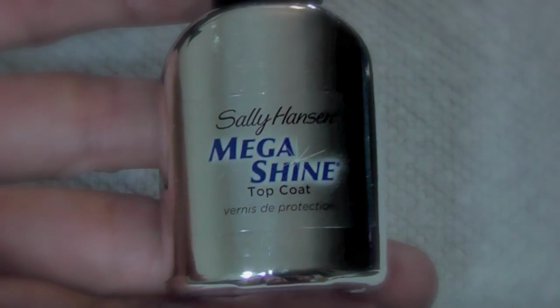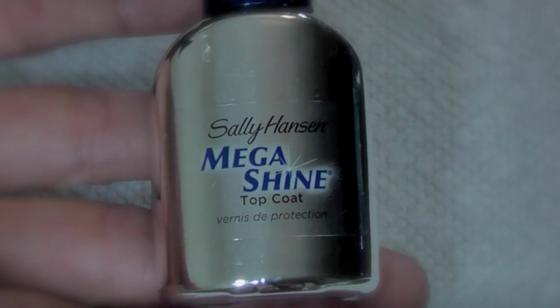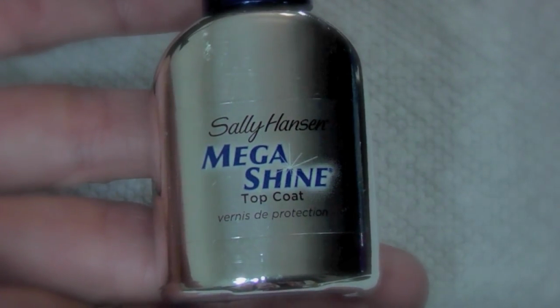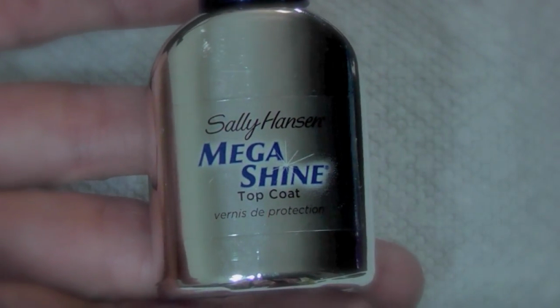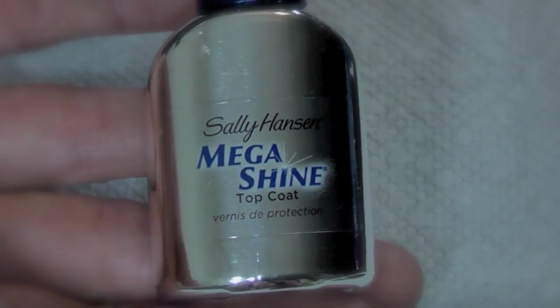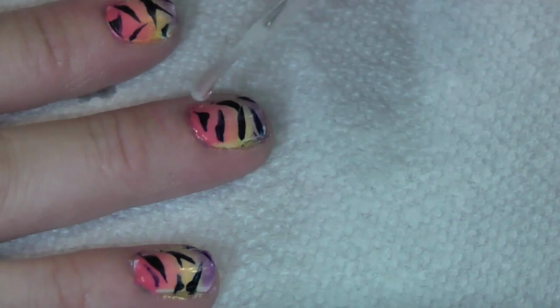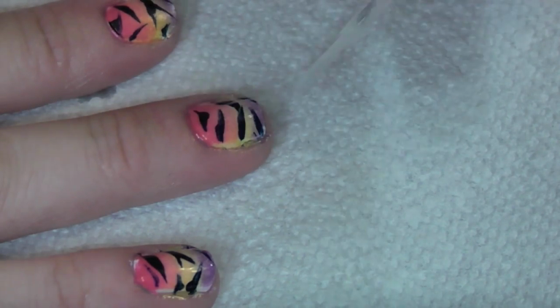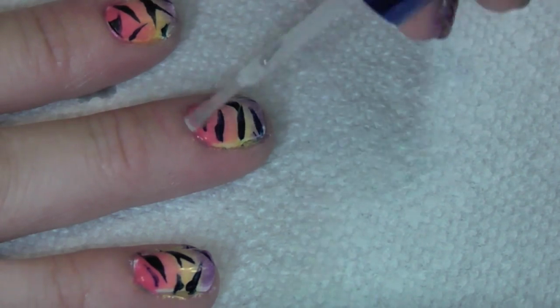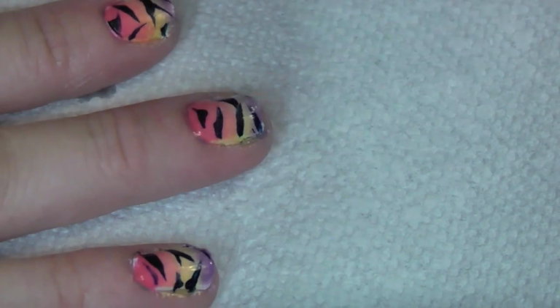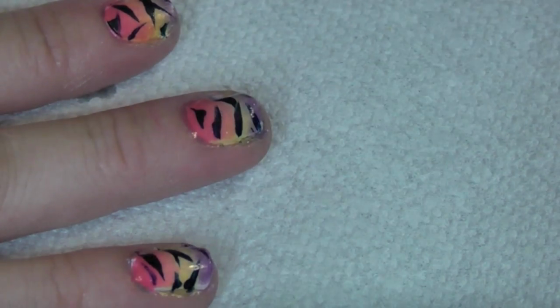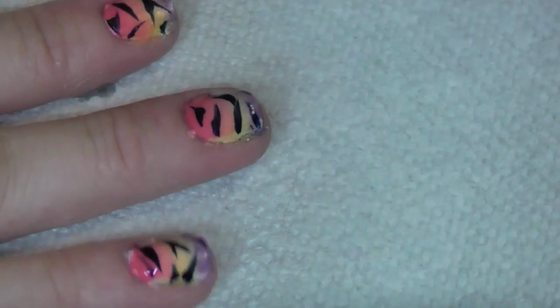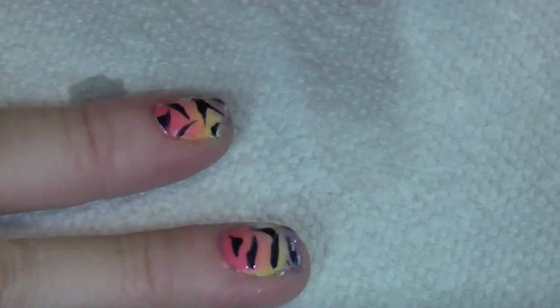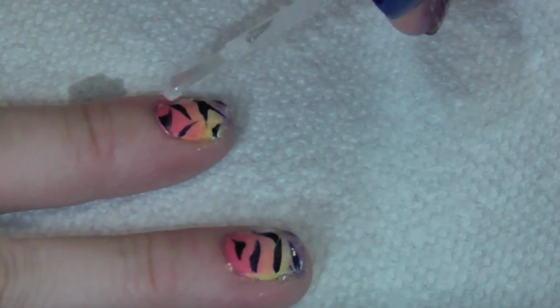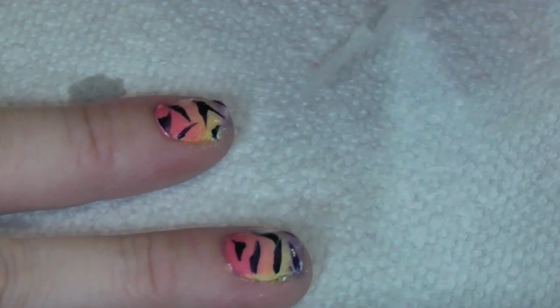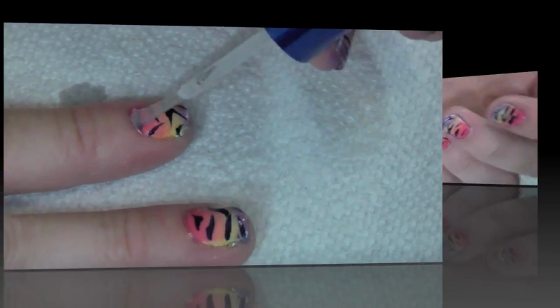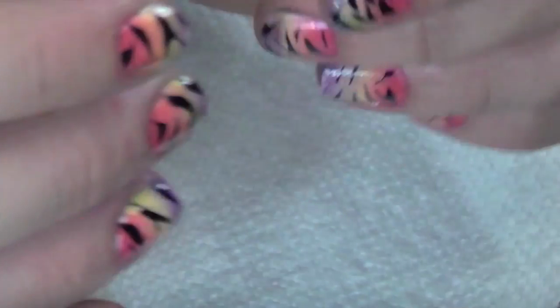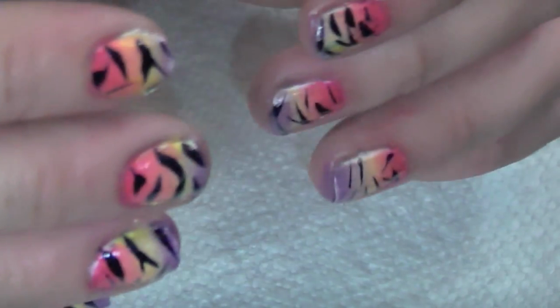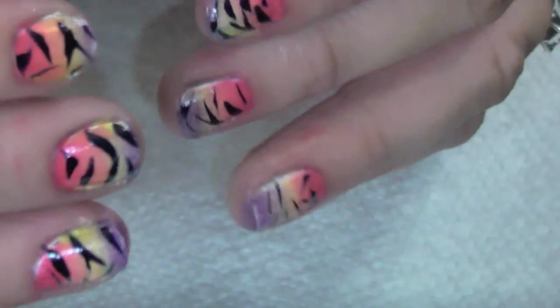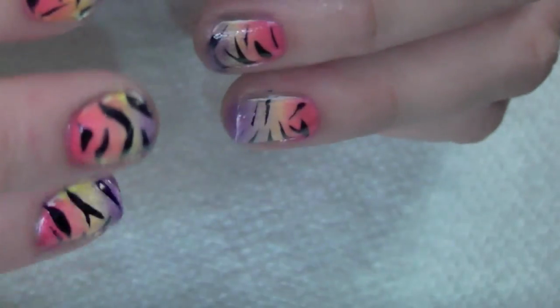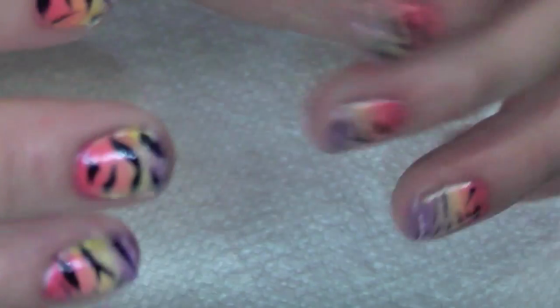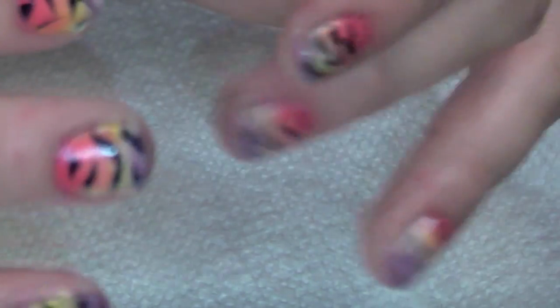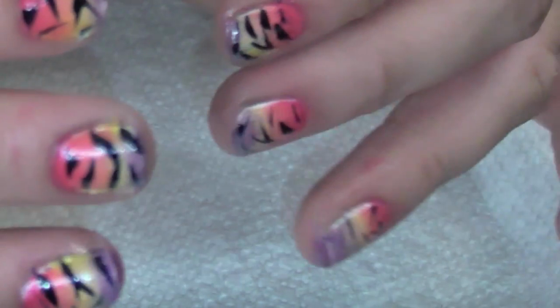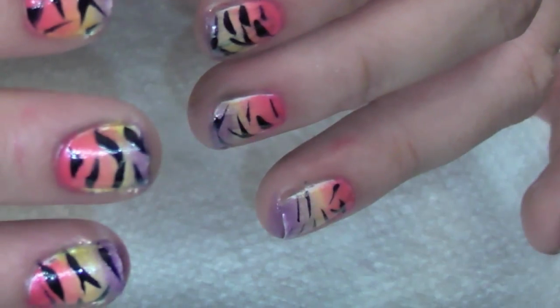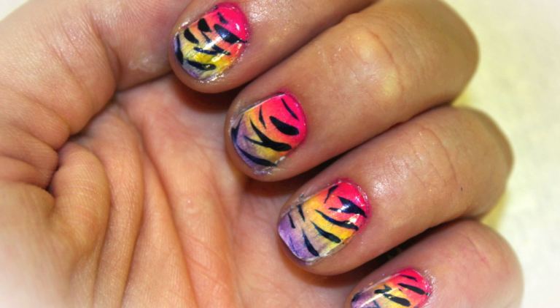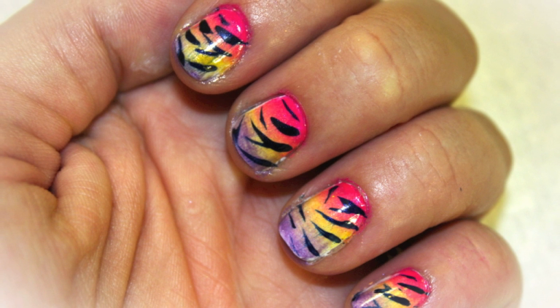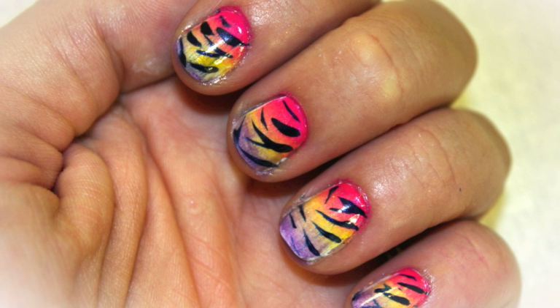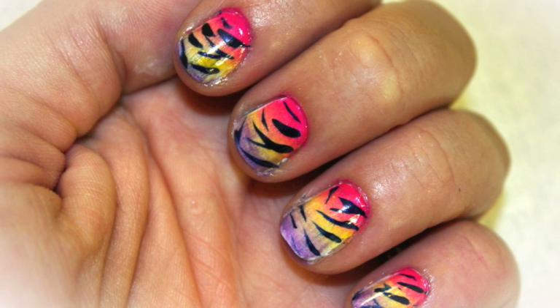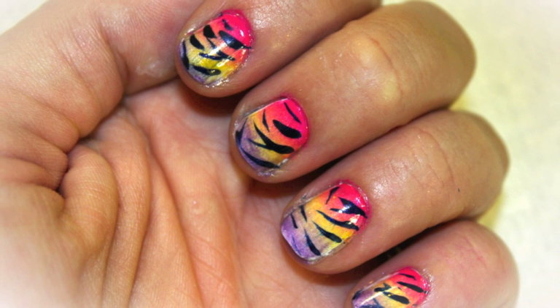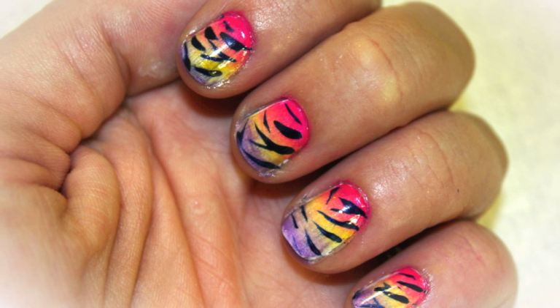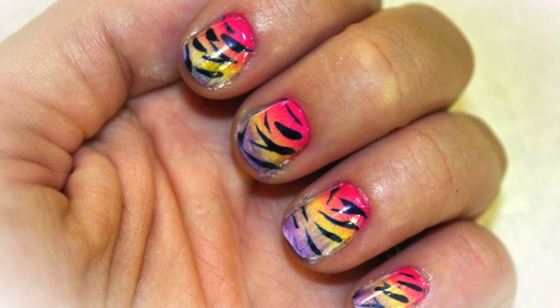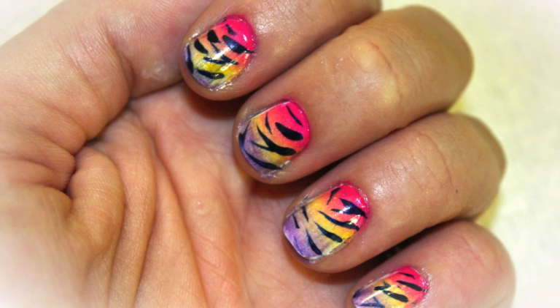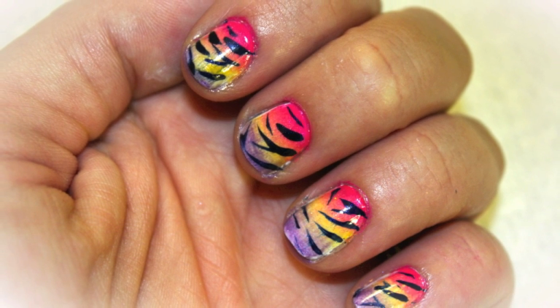To protect the design and make everything really shiny, just apply your favorite top coat. That's it, my friends! I think this is super cute — I hope you guys liked it and I hope you give it a try. I'll see you guys real soon, bye!